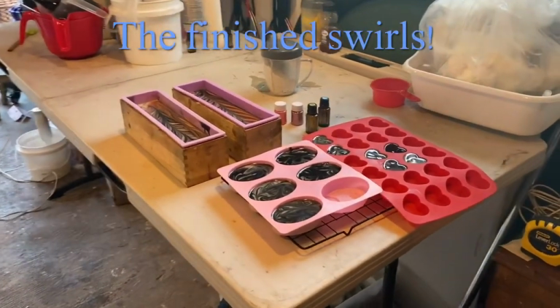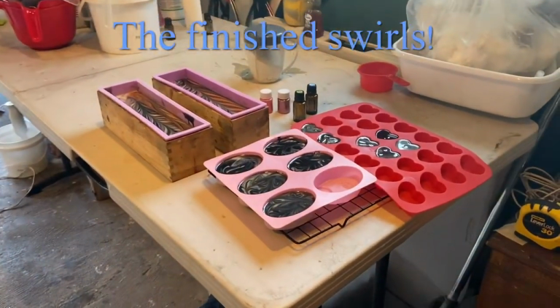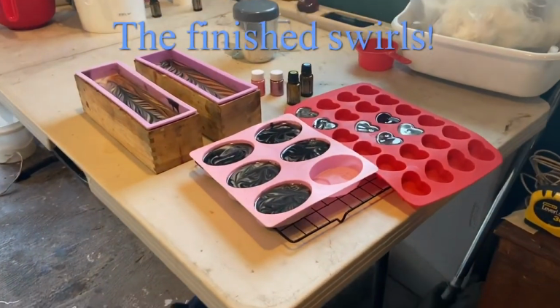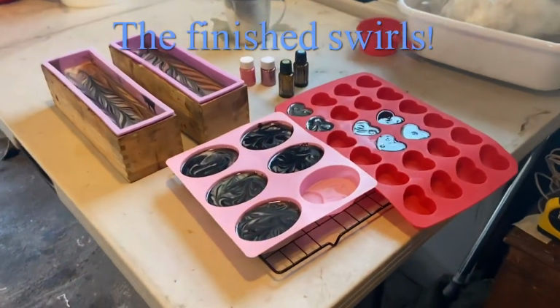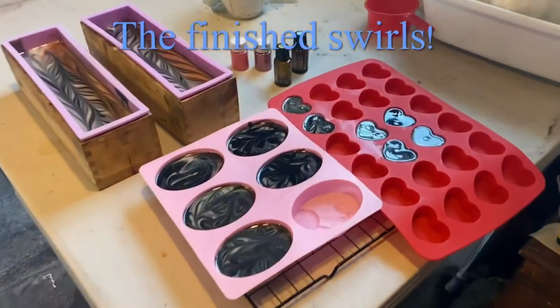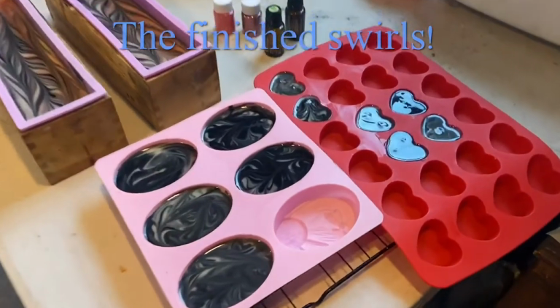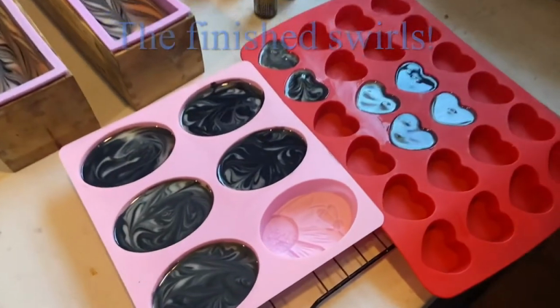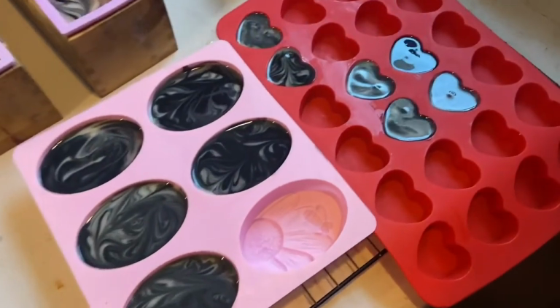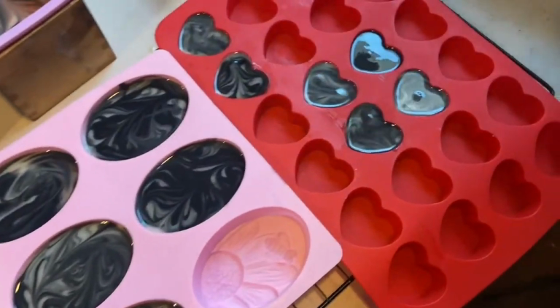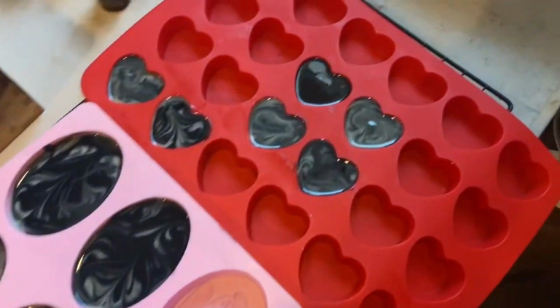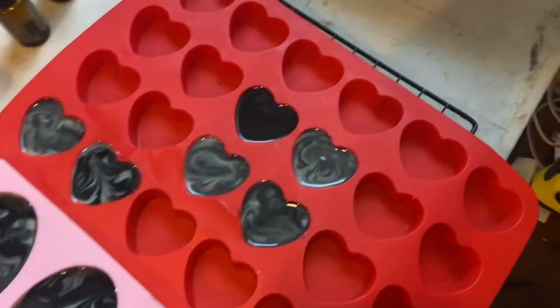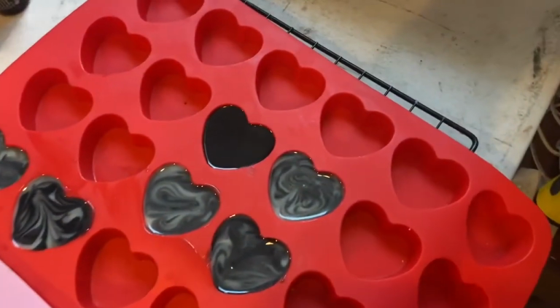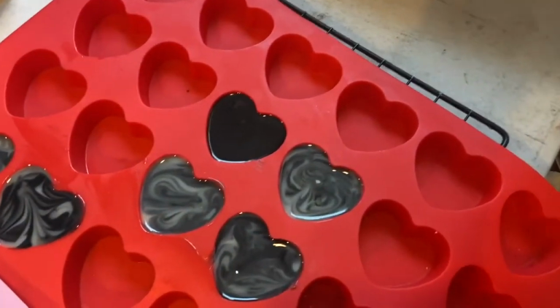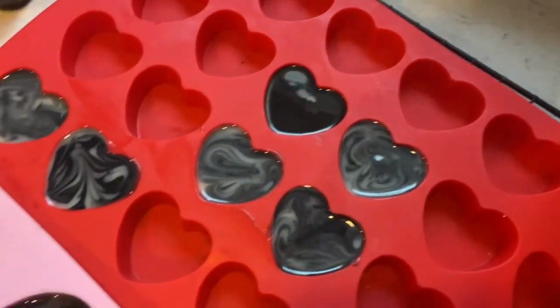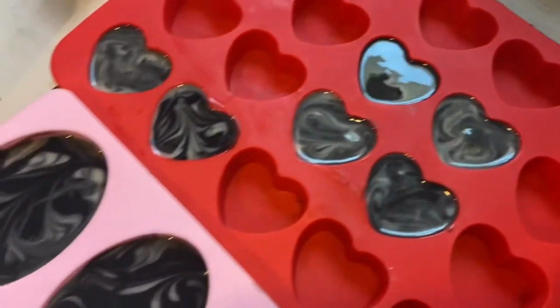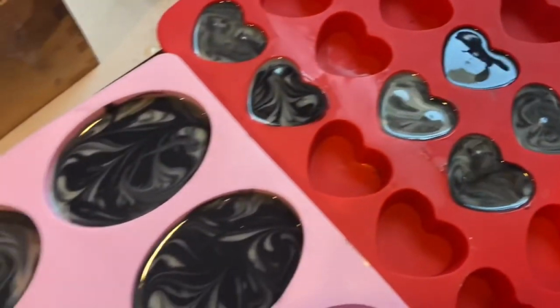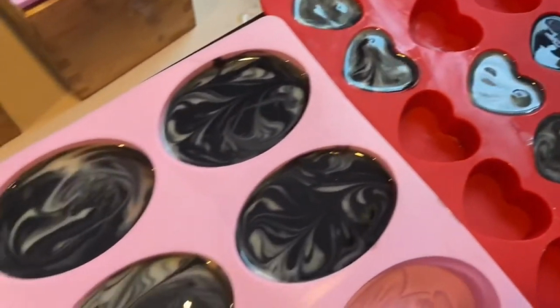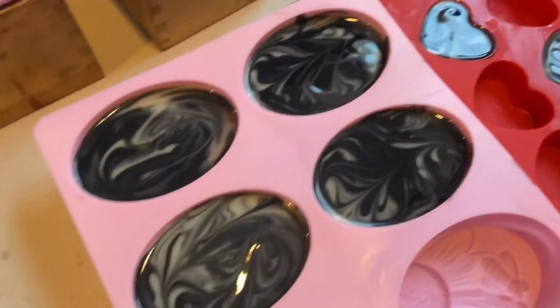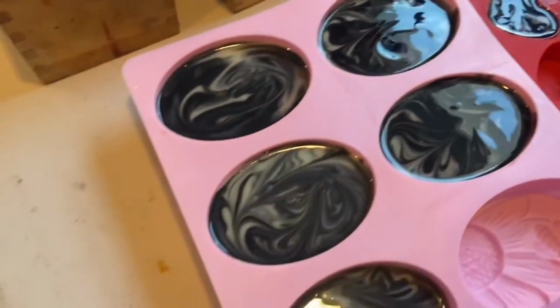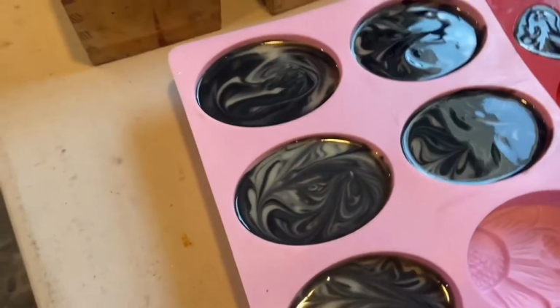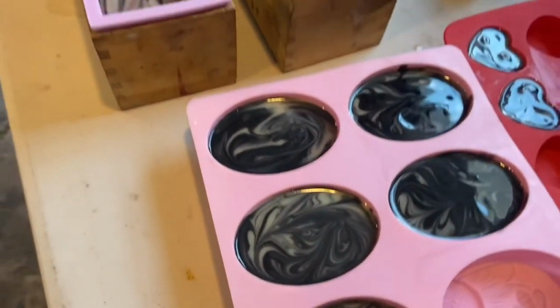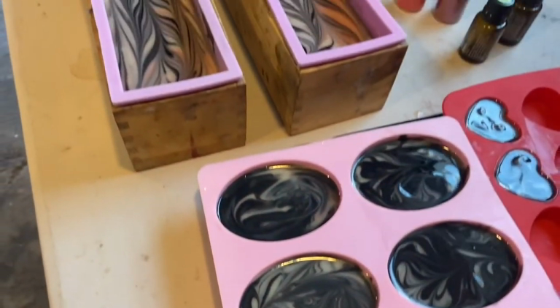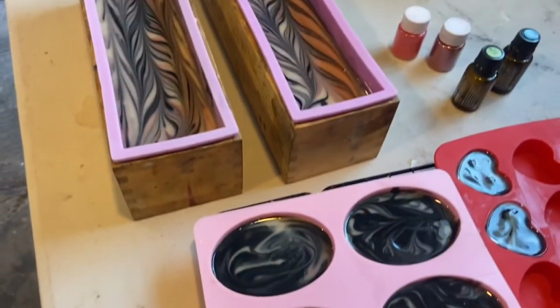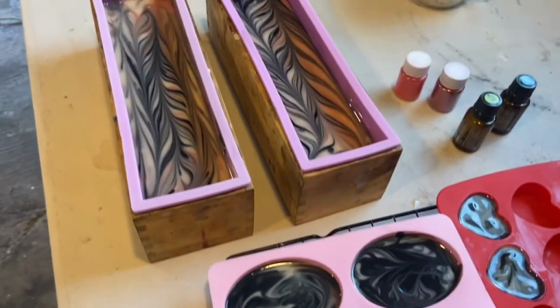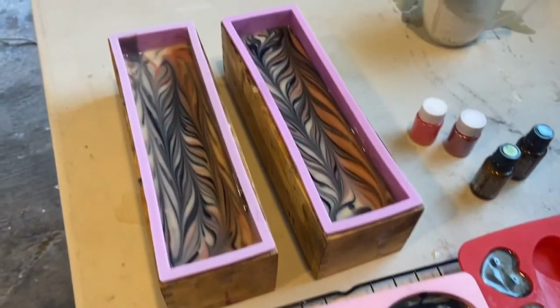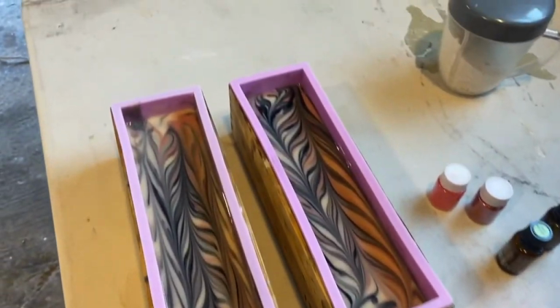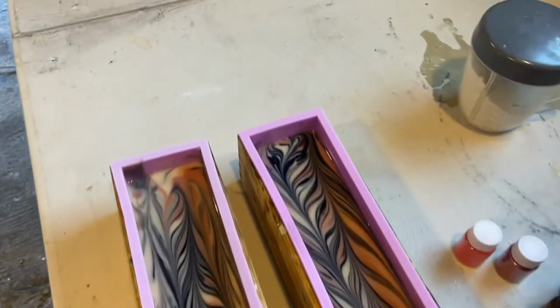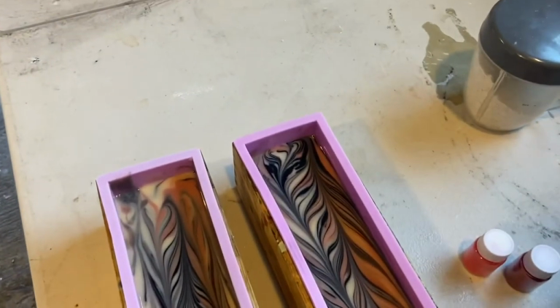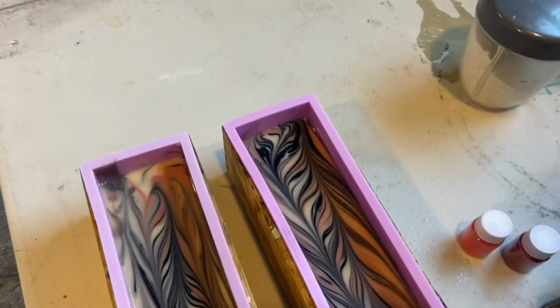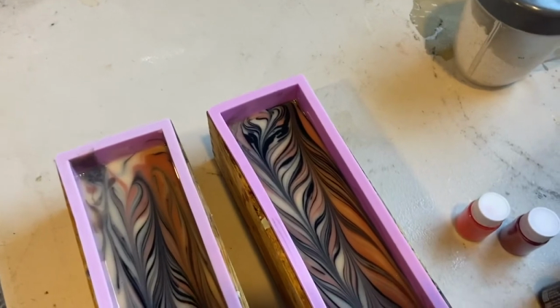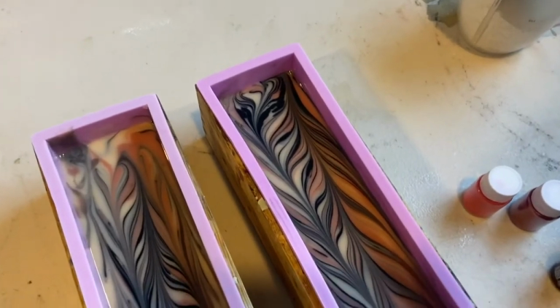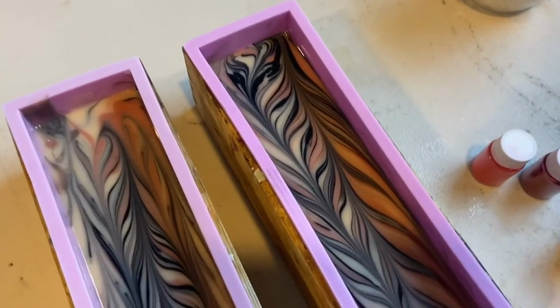After we've poured our loaf molds, the extra soap batter goes into some specialty molds. In about 18 to 24 hours we'll get them out and see how they came out. We usually like them — you bet they're gonna be great!